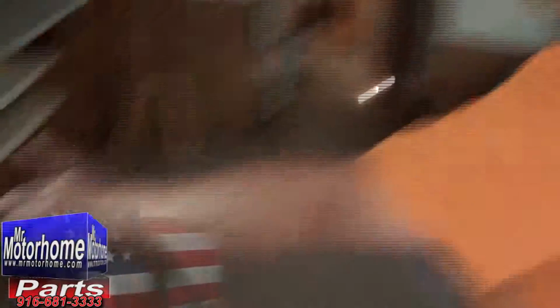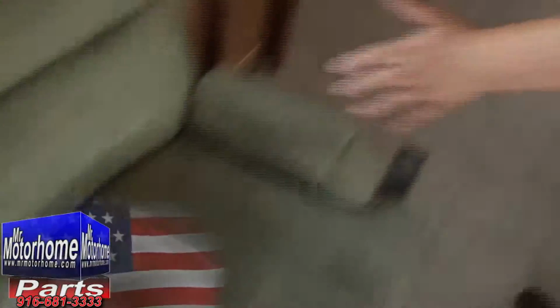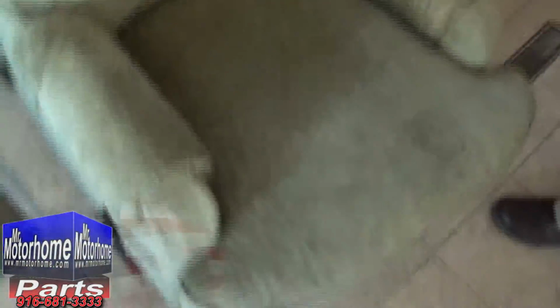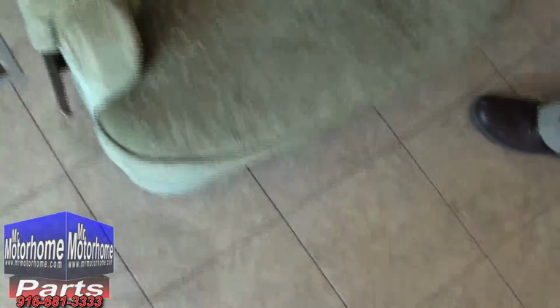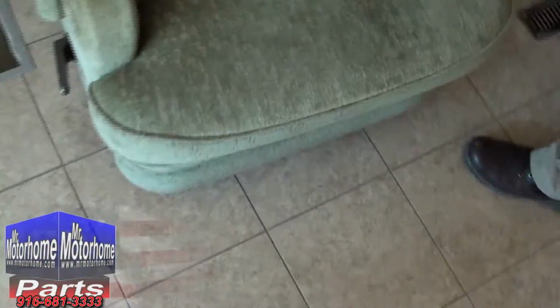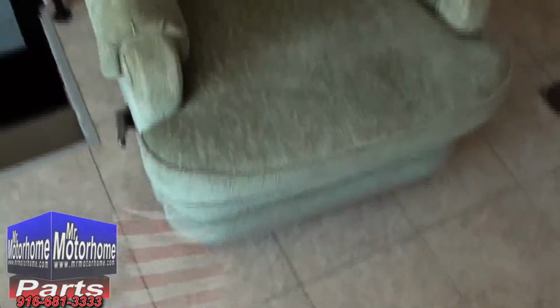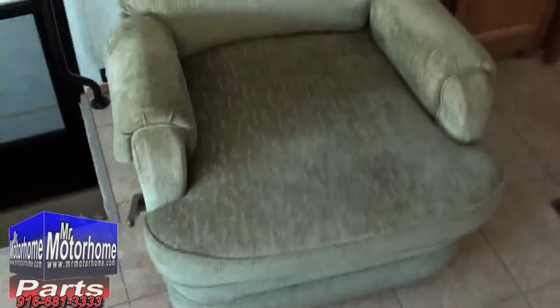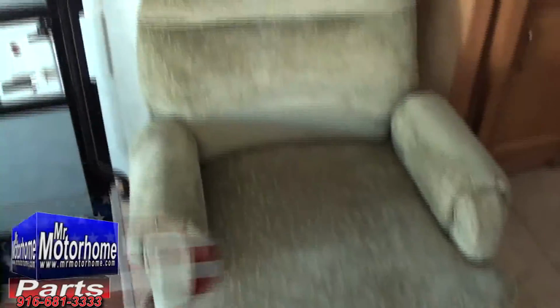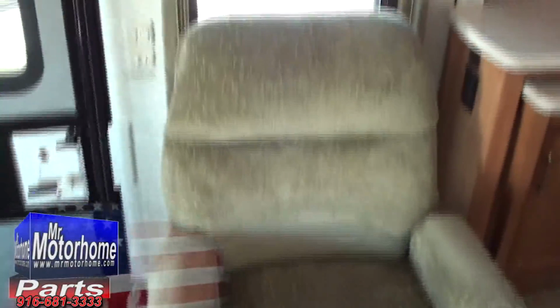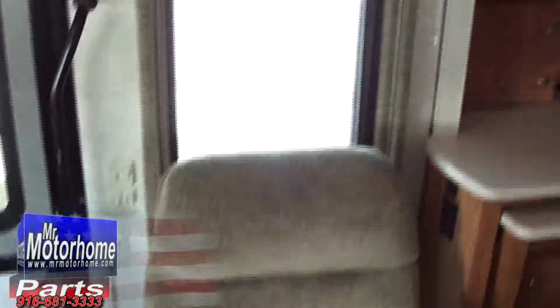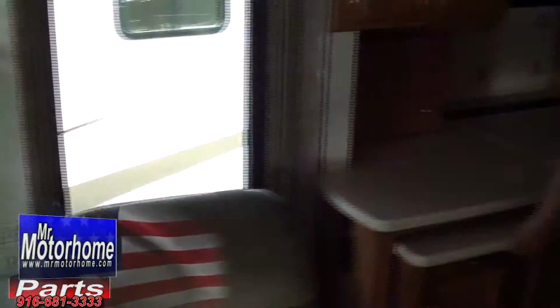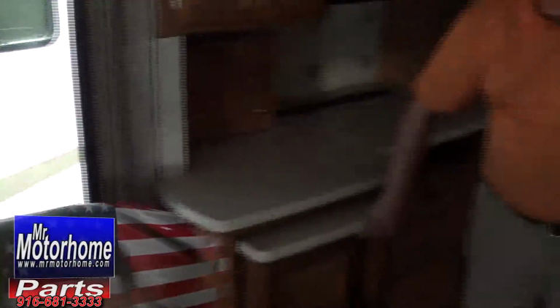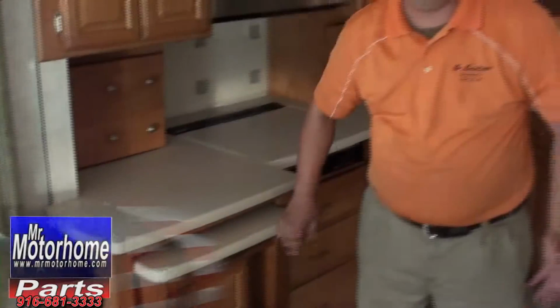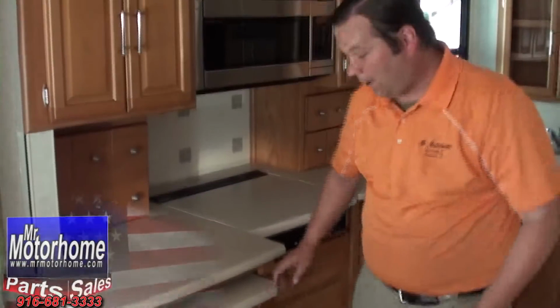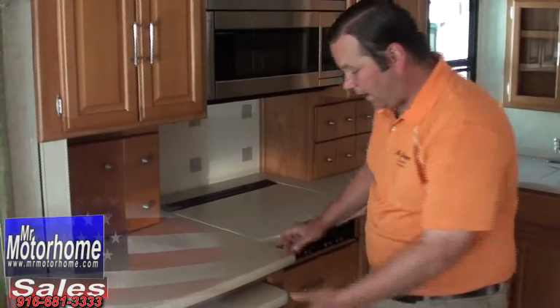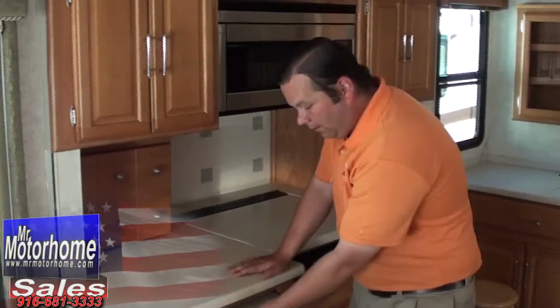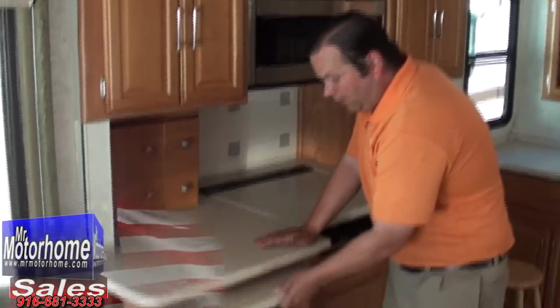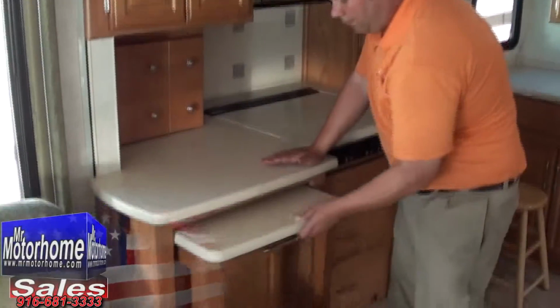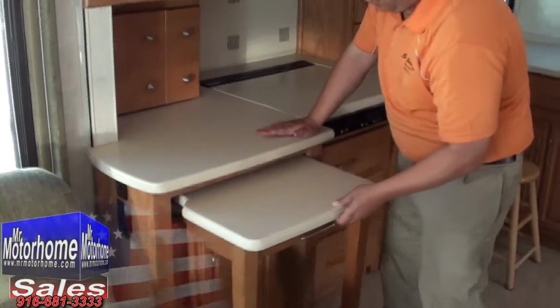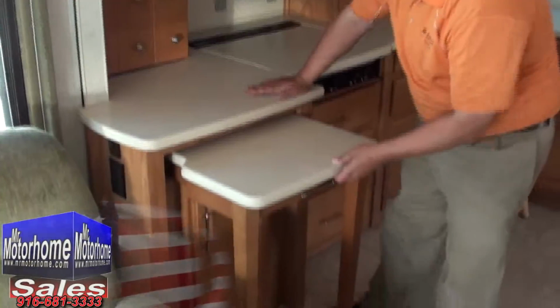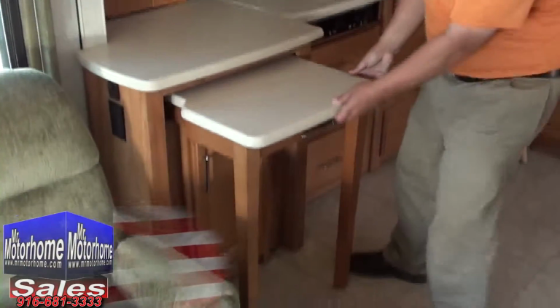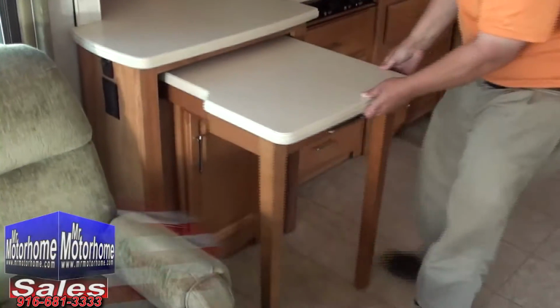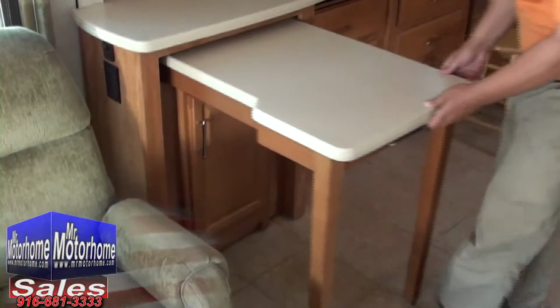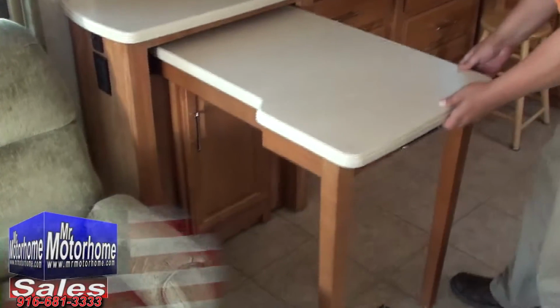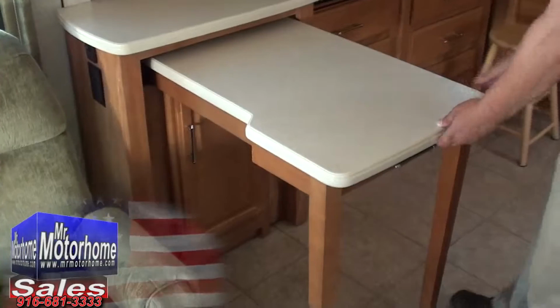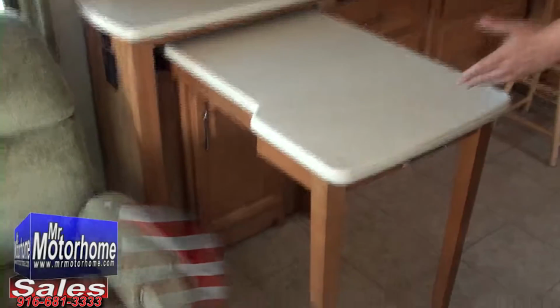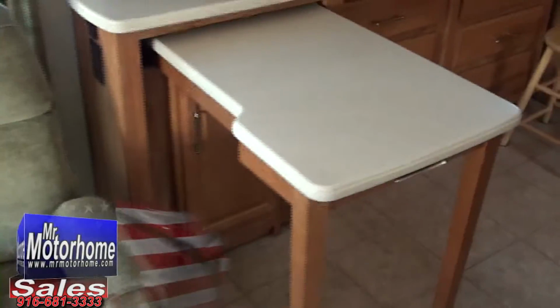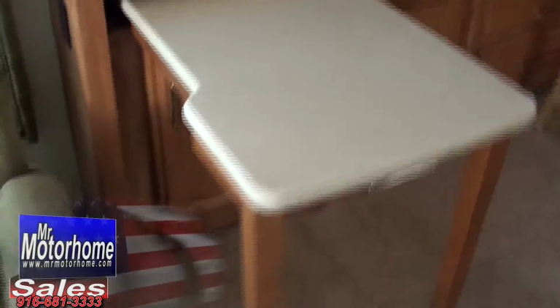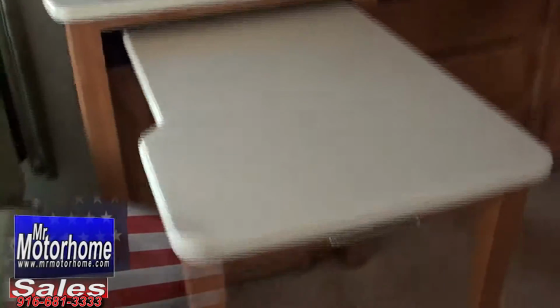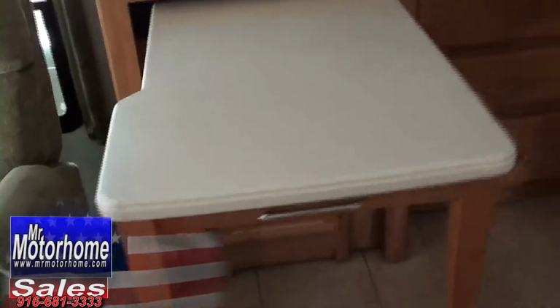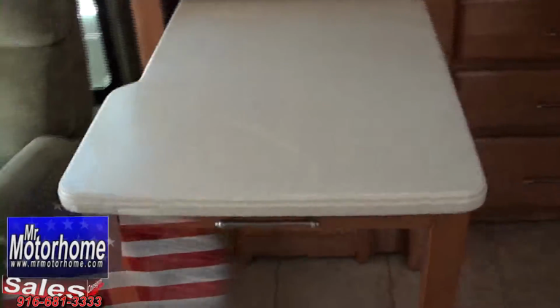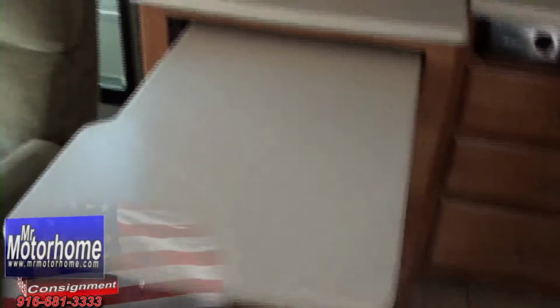Large captain's chairs. We're so picky here at Mr. Motorhome — it's the nicest one that you can find of its kind. You've got a nice pull-out right here, which not only gives you a lot more kitchen counter space, but gets out of the way when you don't want it.